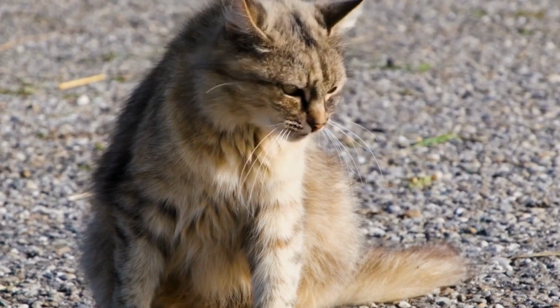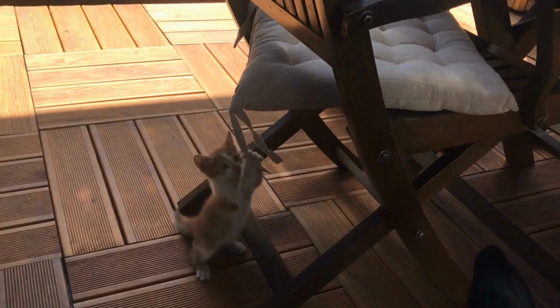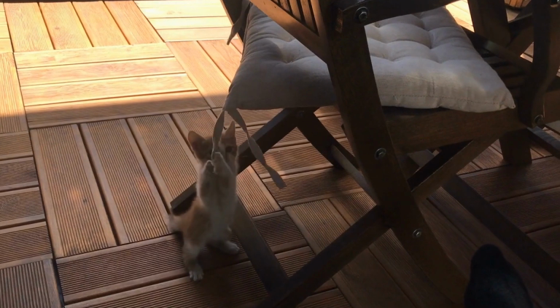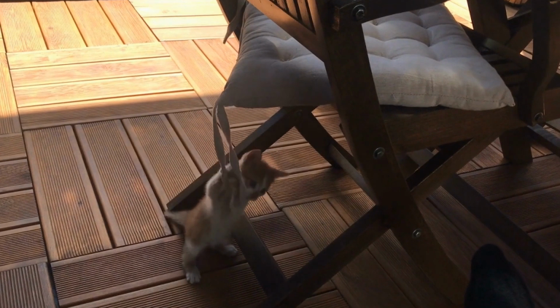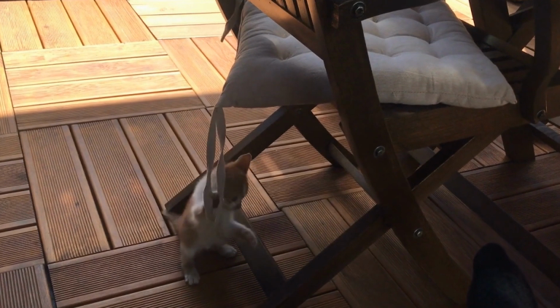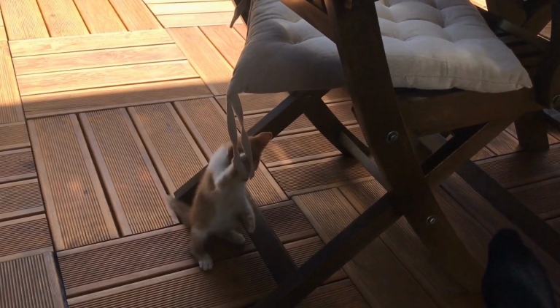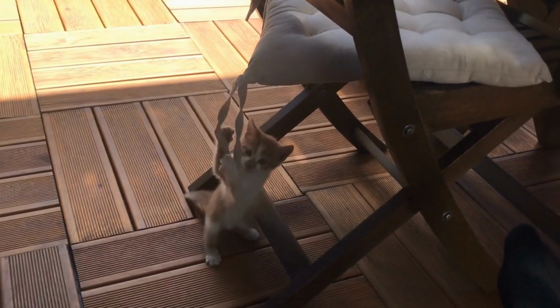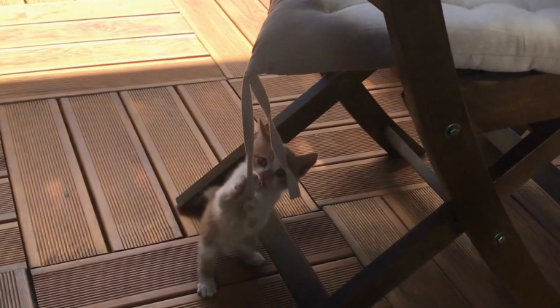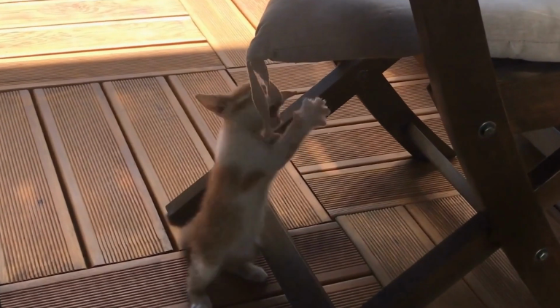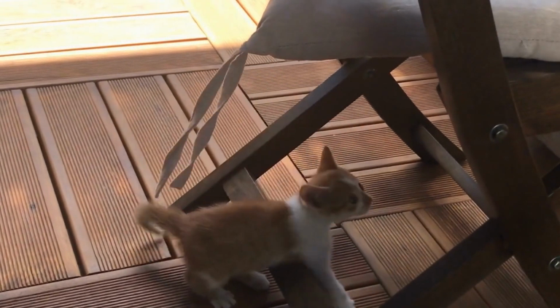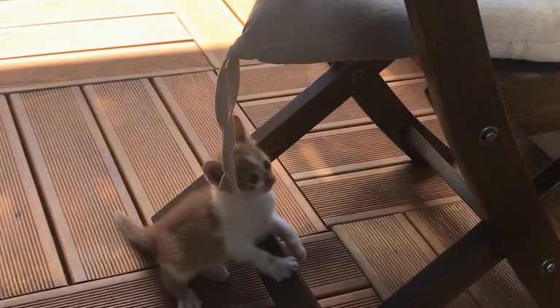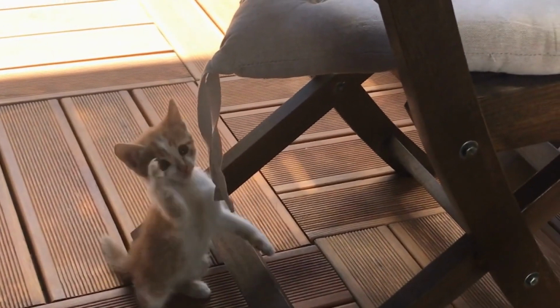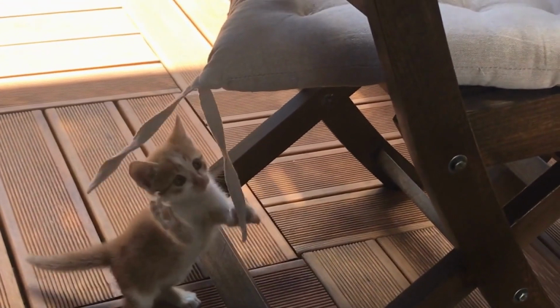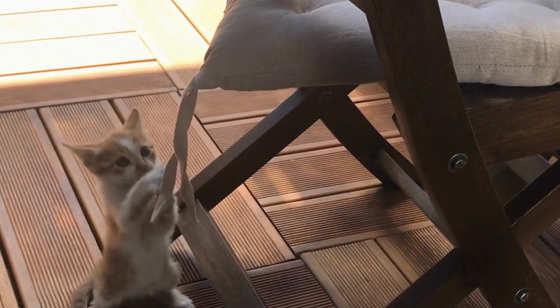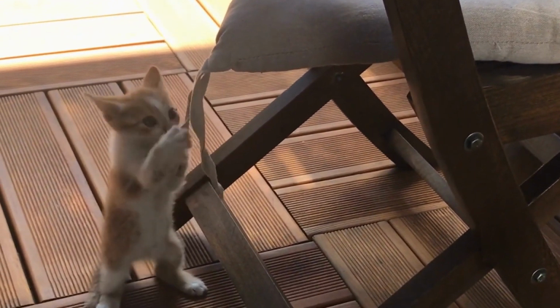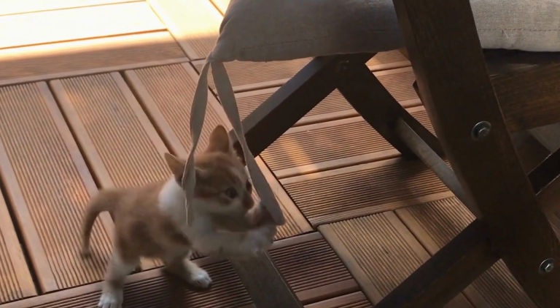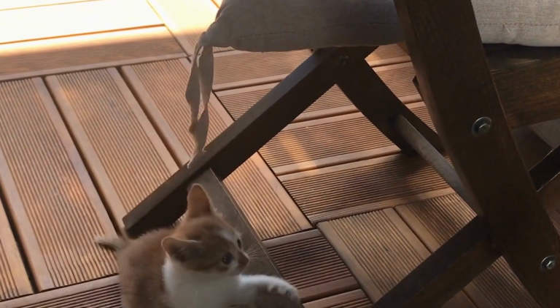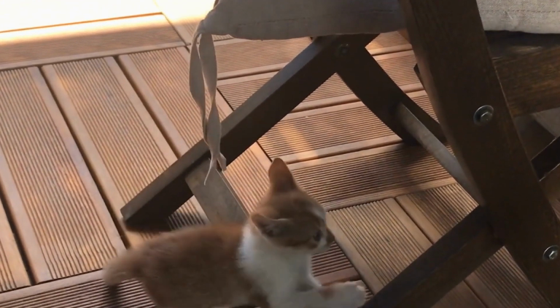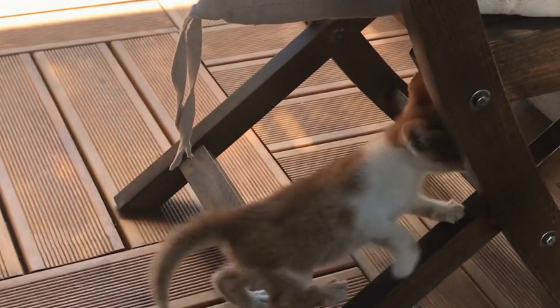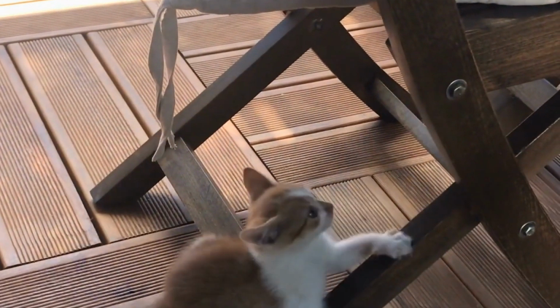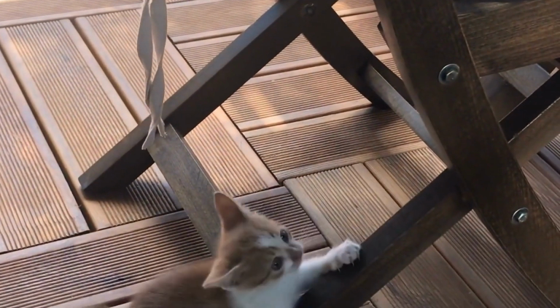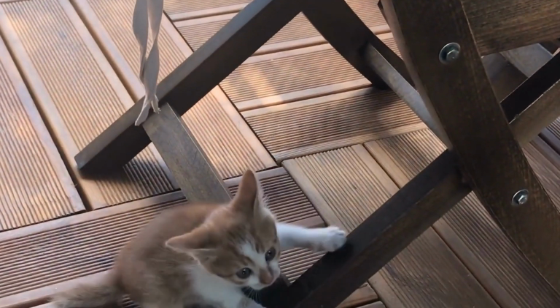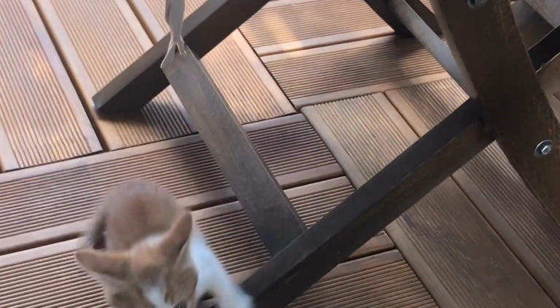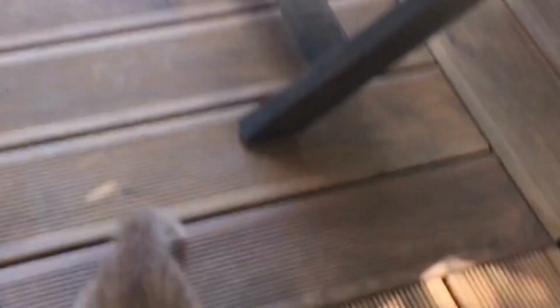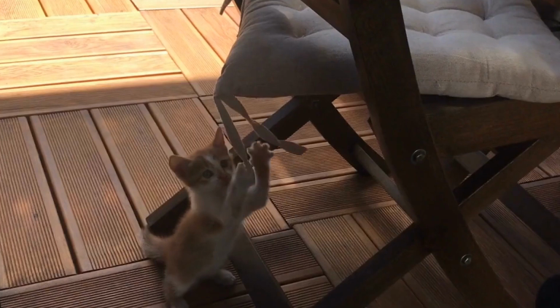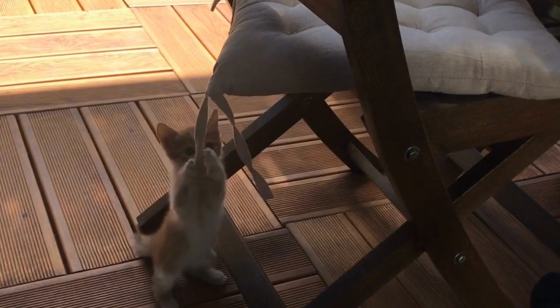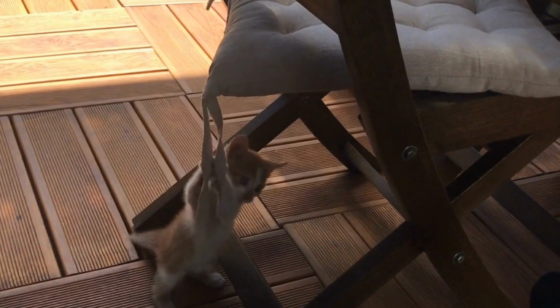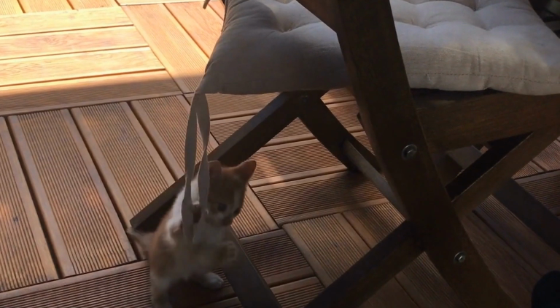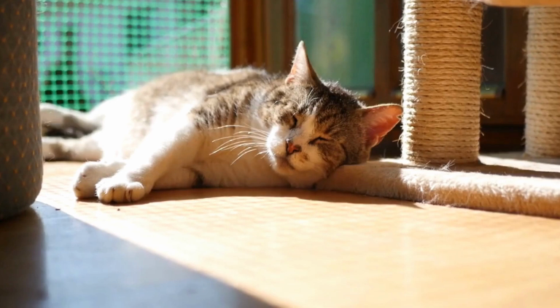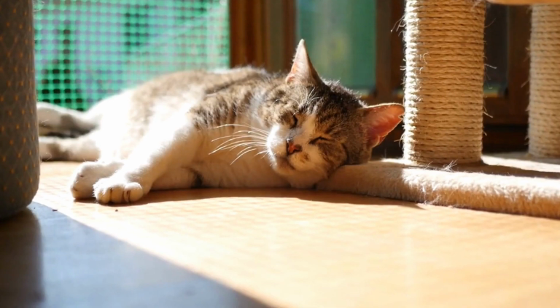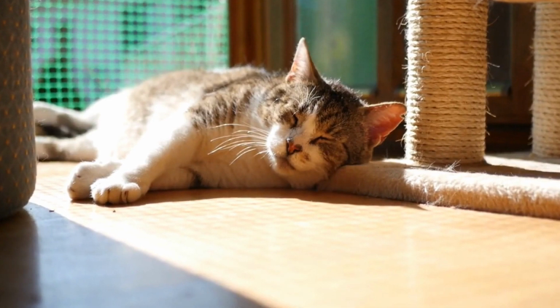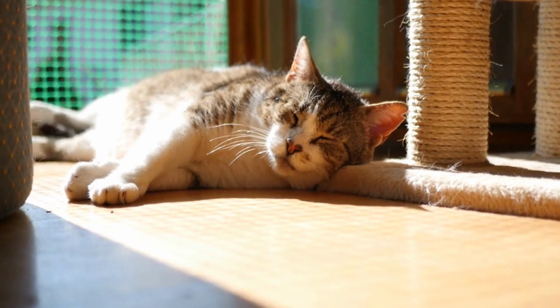In conclusion, teething kittens are susceptible to various dental issues, including retained deciduous teeth, gum inflammation, dental fractures, and tooth resorption.